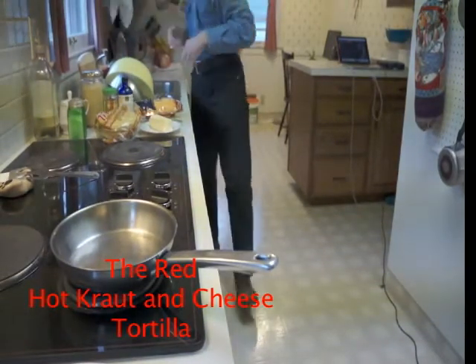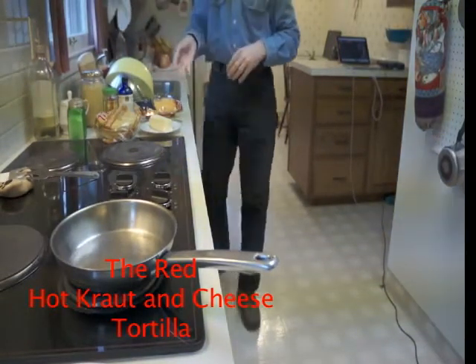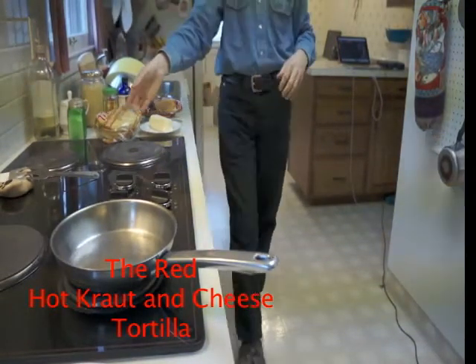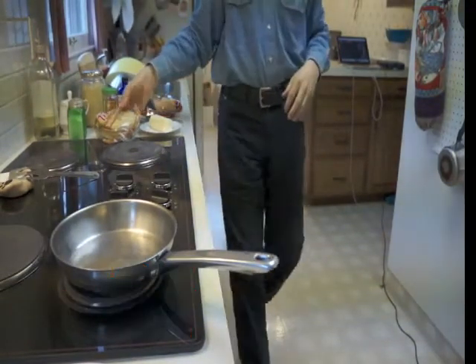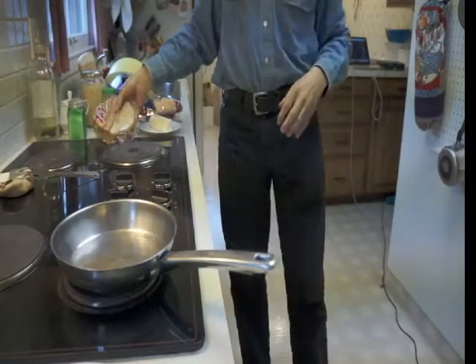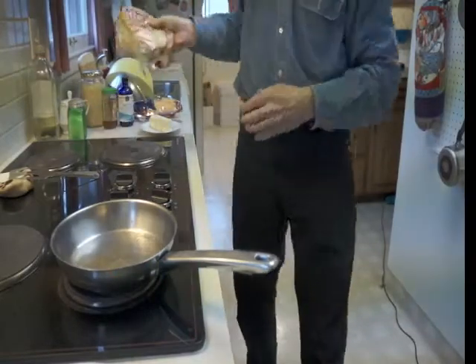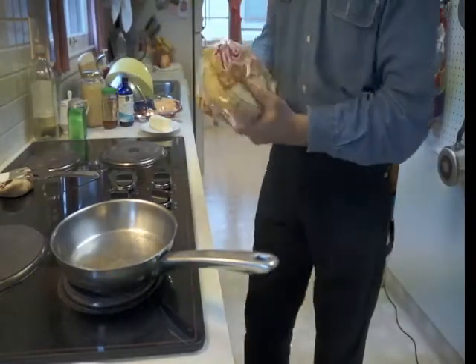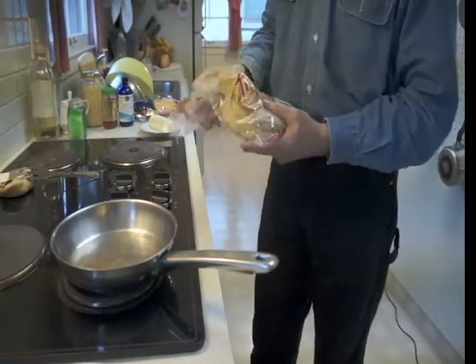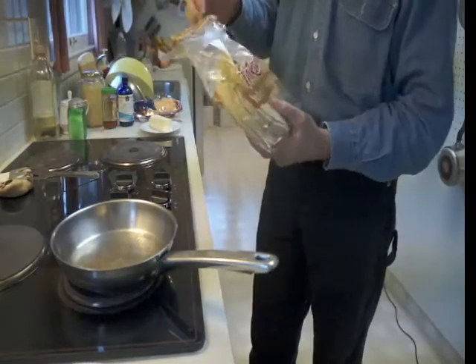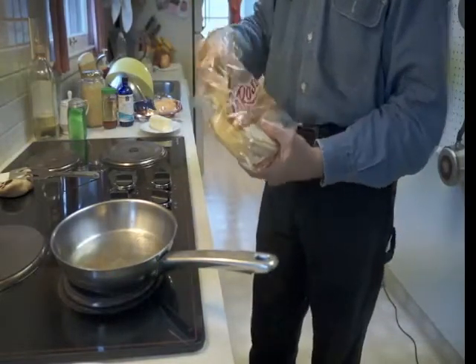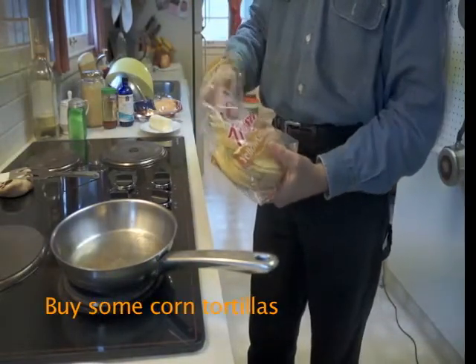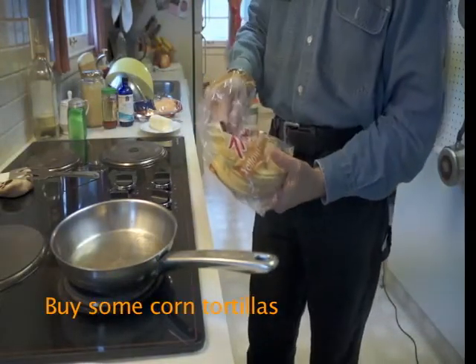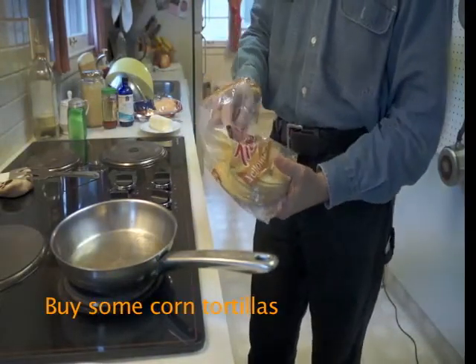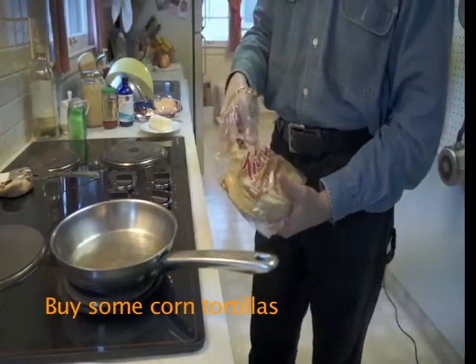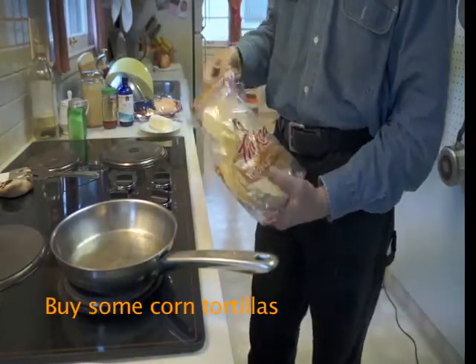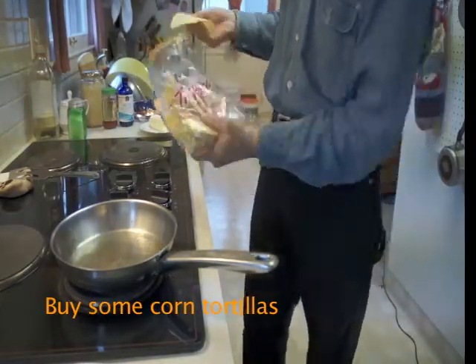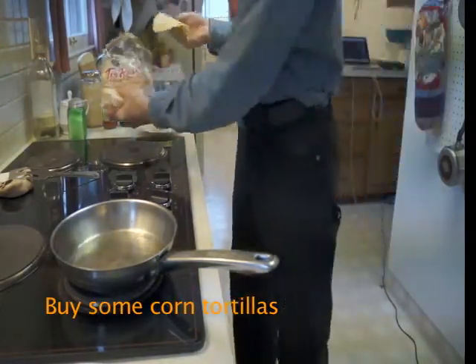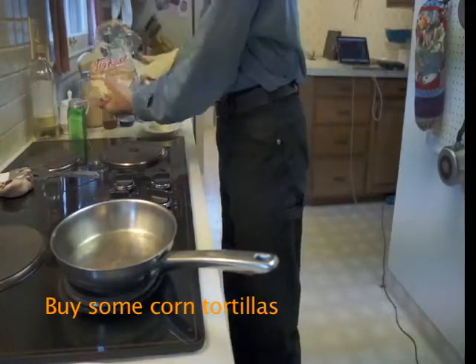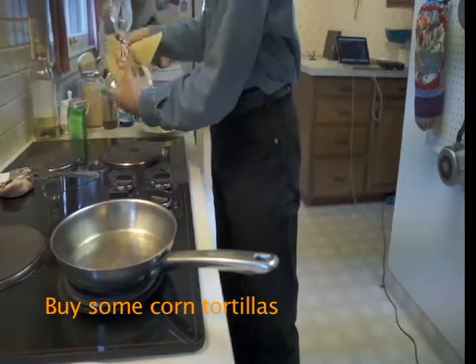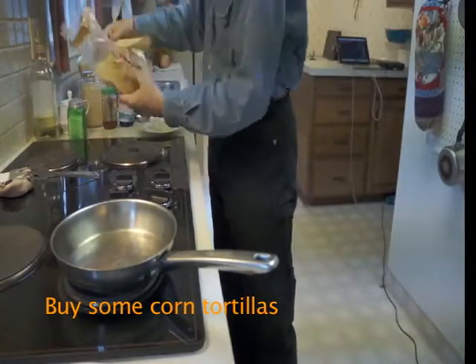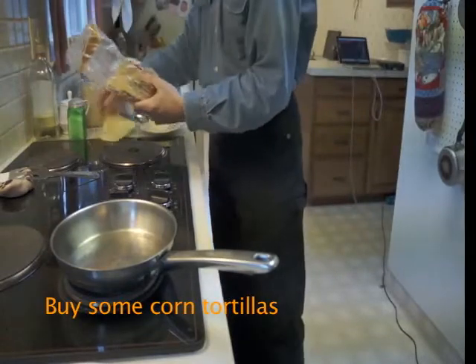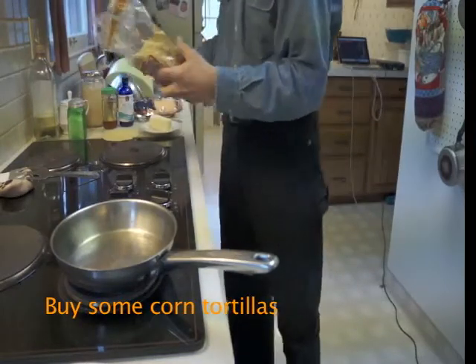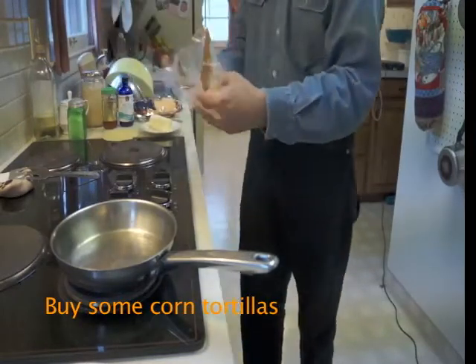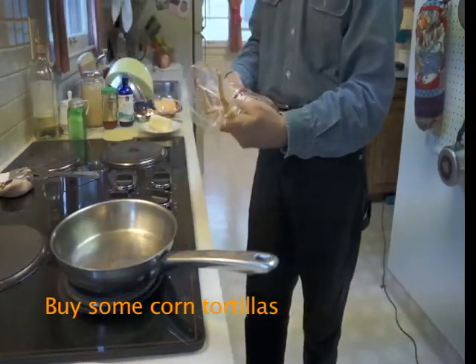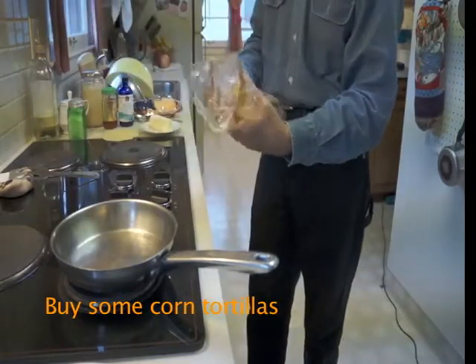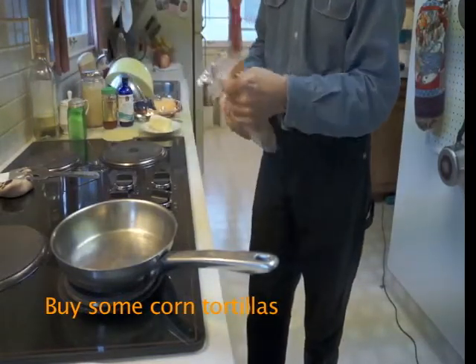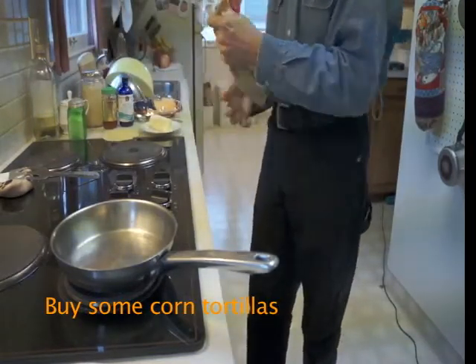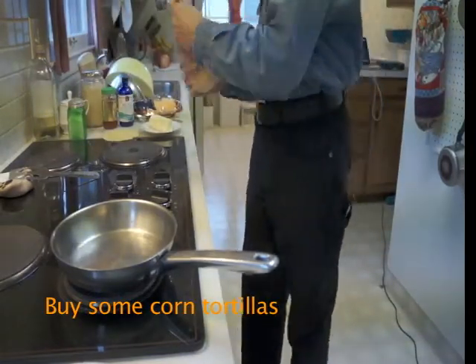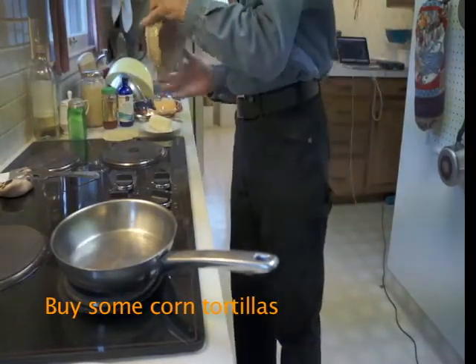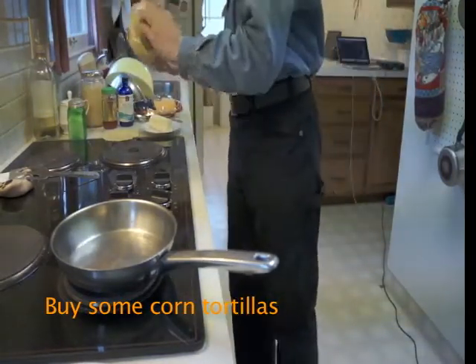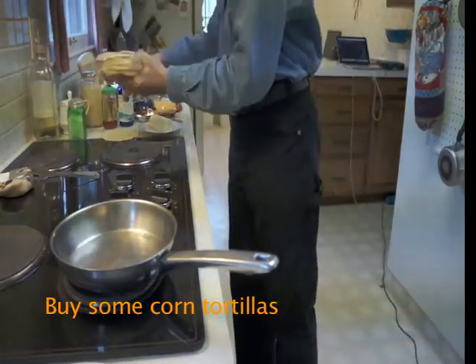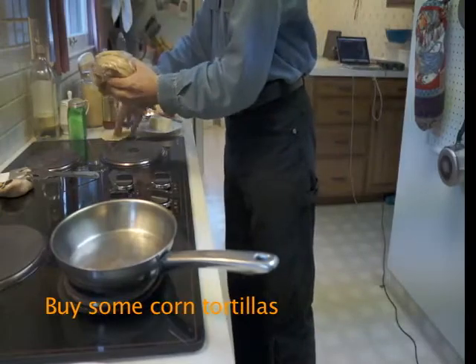For this, I'm going to use a corn tortilla of a small size. Use any brand. I don't care for some of the store brands in bigger stores — I find they're kind of dry.